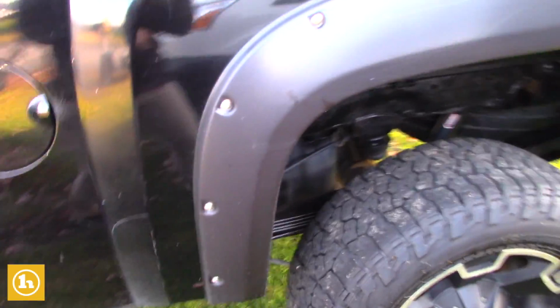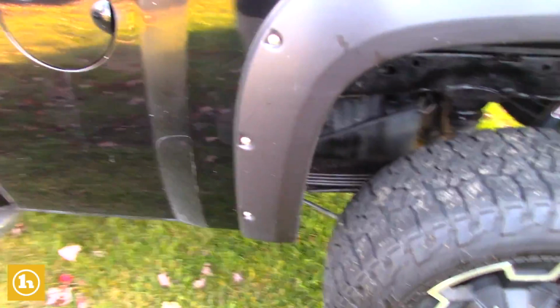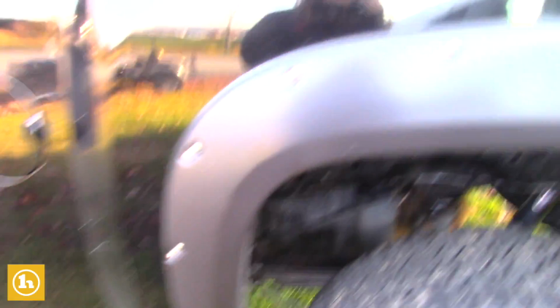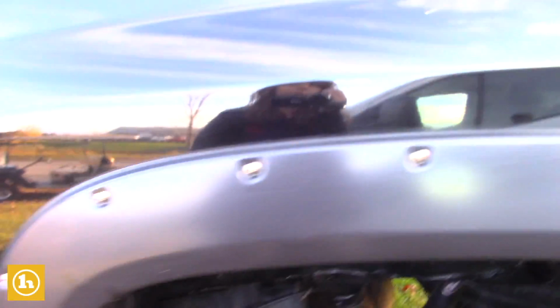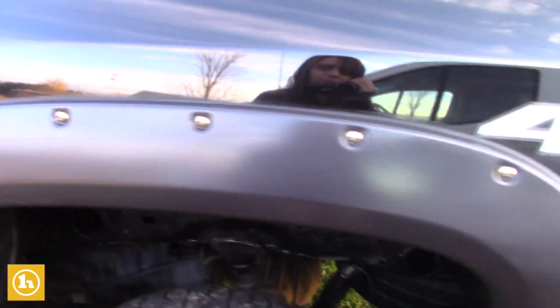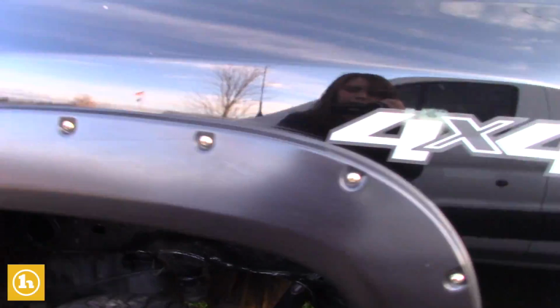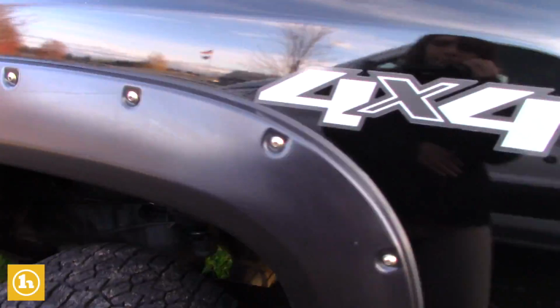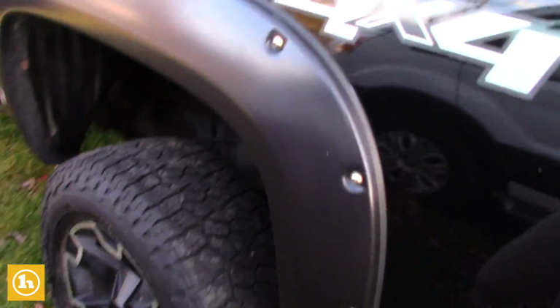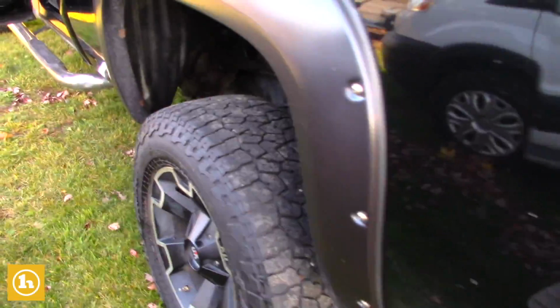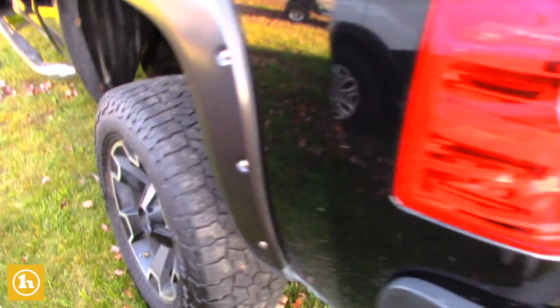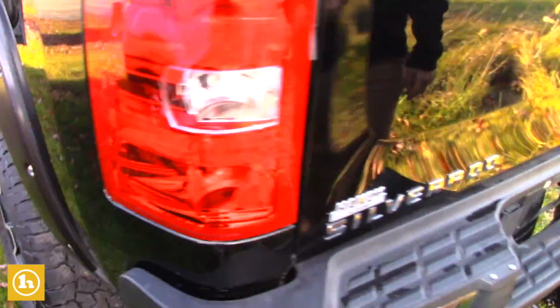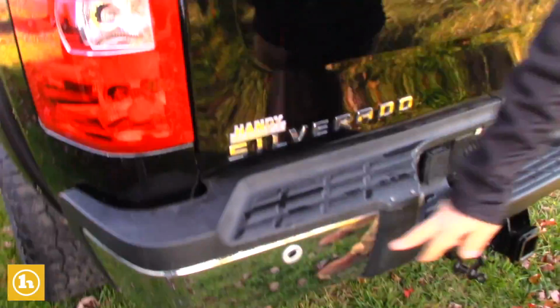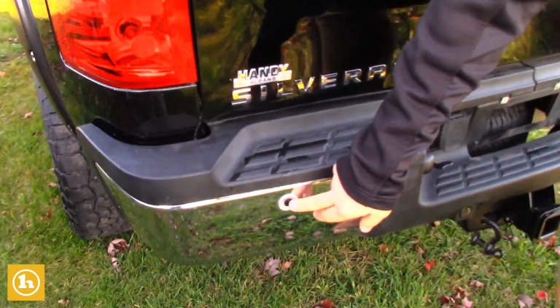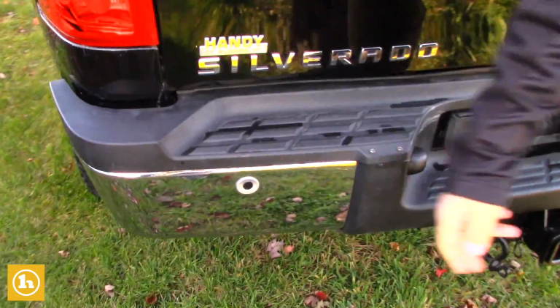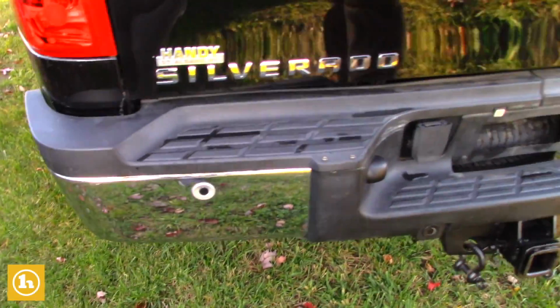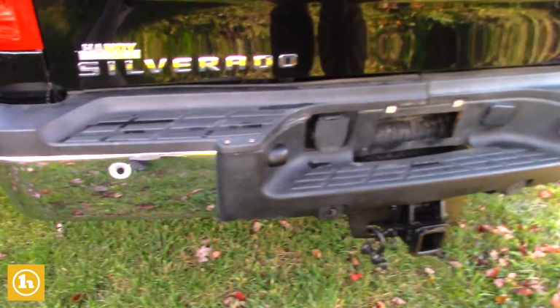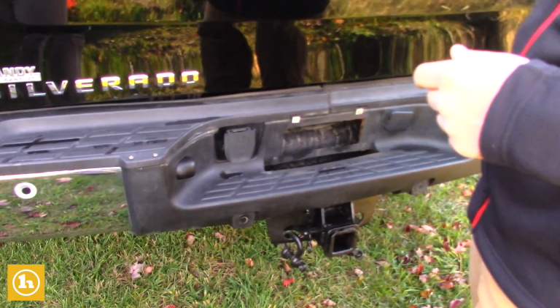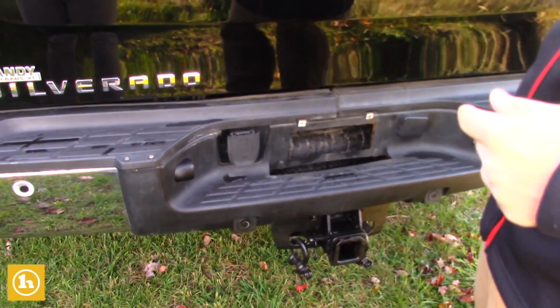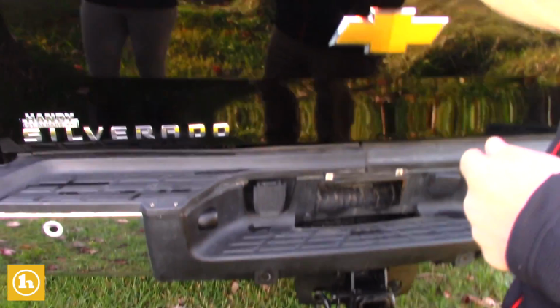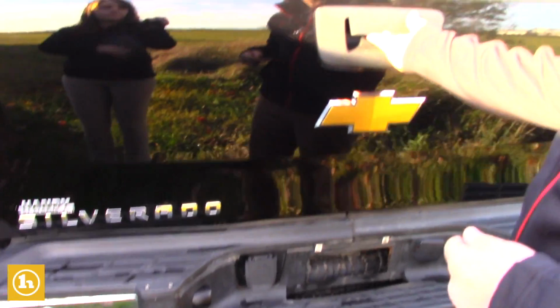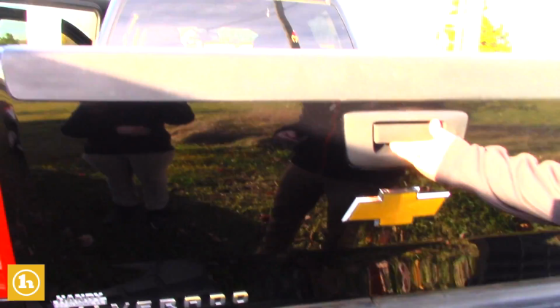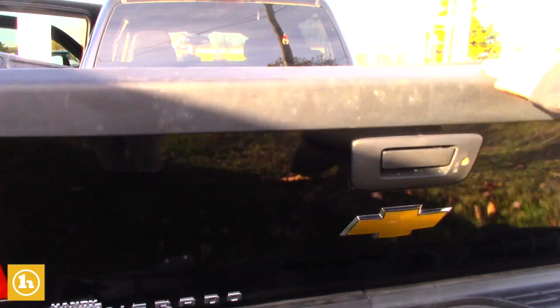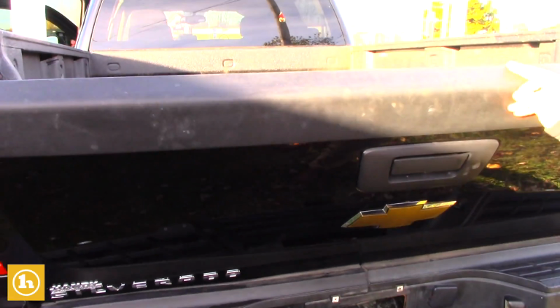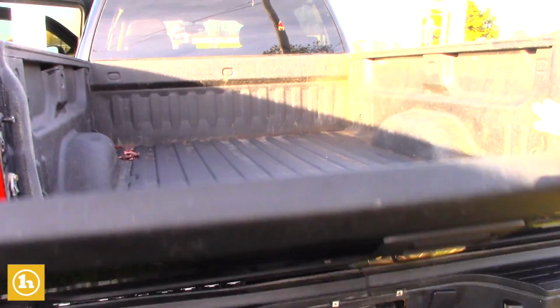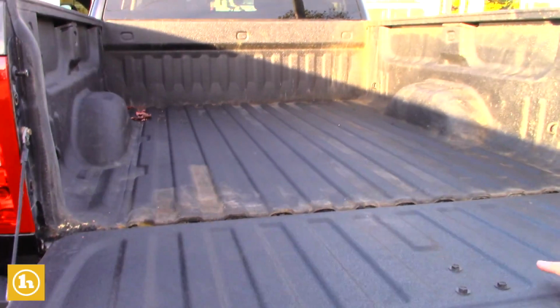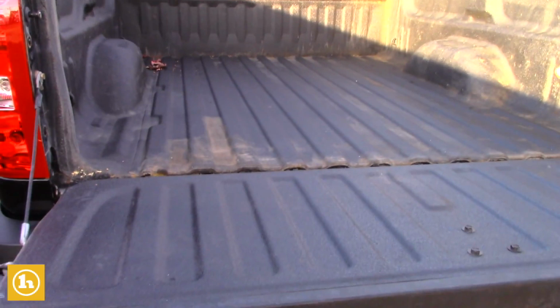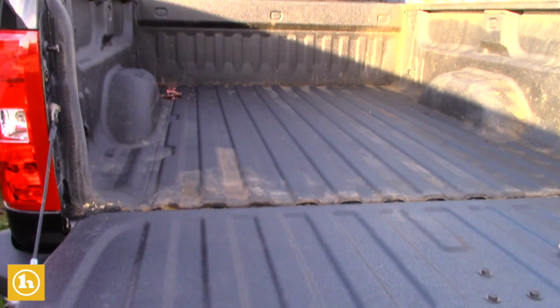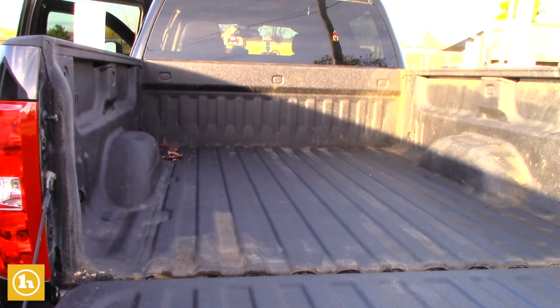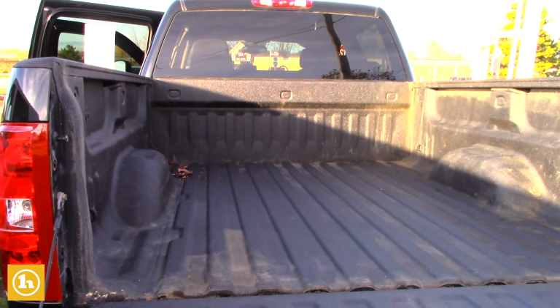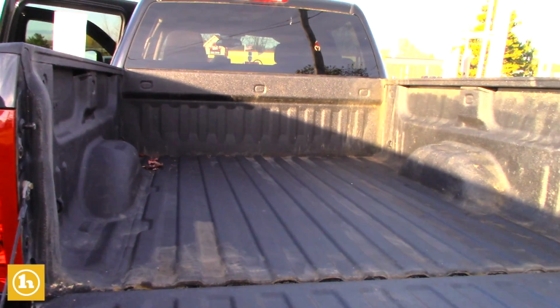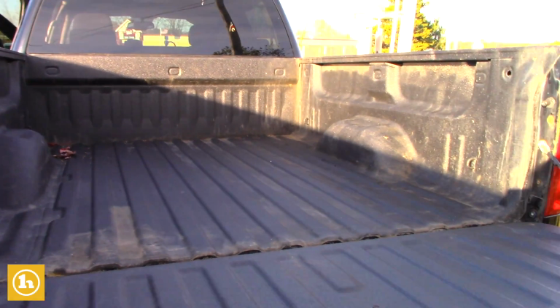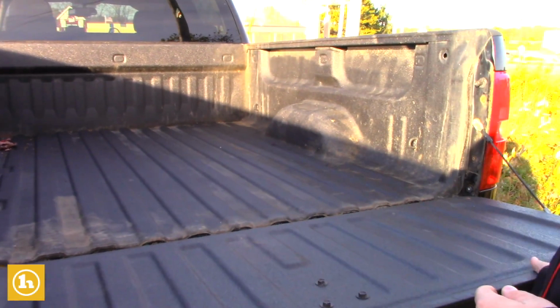Coming around to the back — we do have parking sensors in the back here, so when you're backing up it'll warn you something's in your blind spot. It does have a spray-in bed liner as well in the bed of the truck.